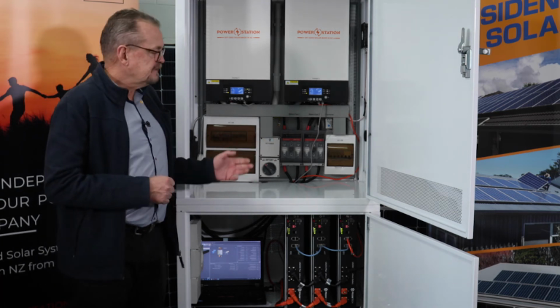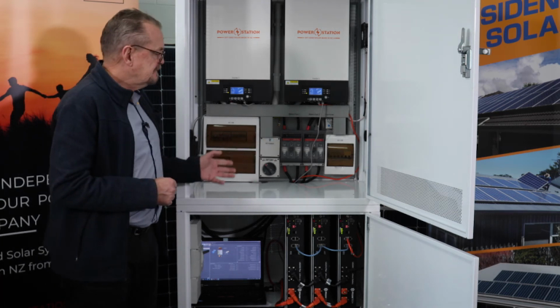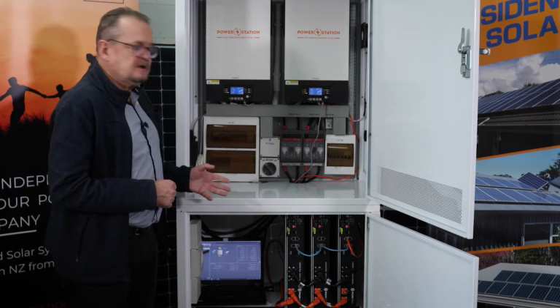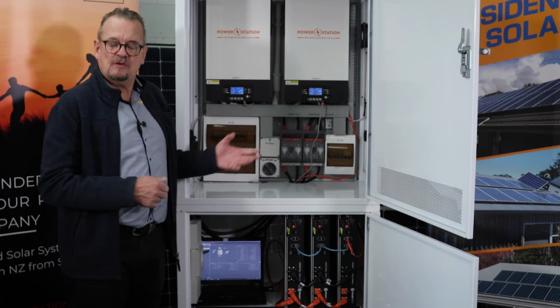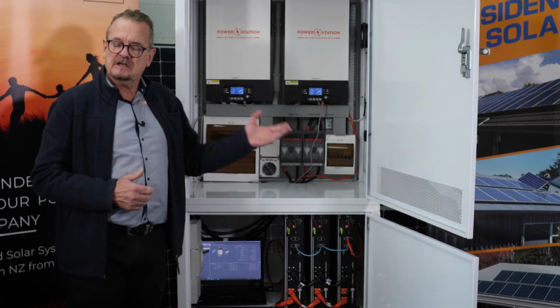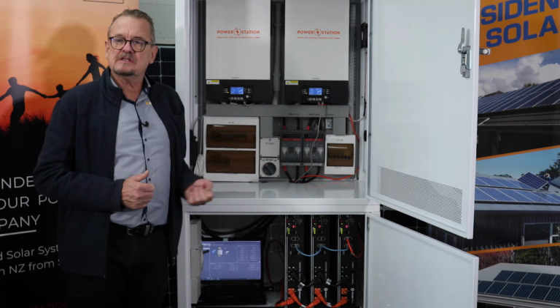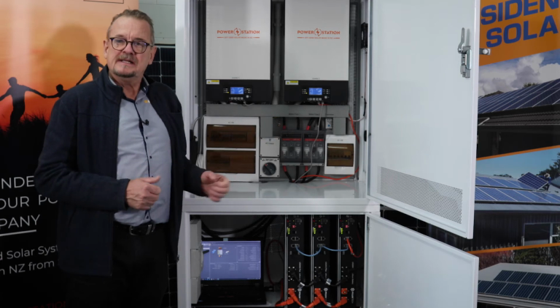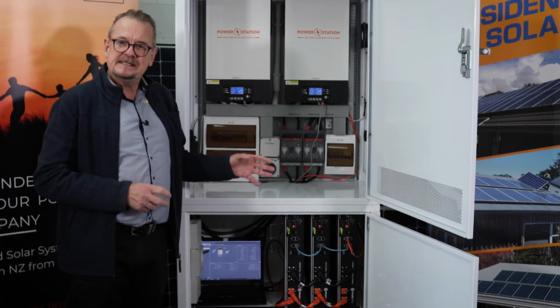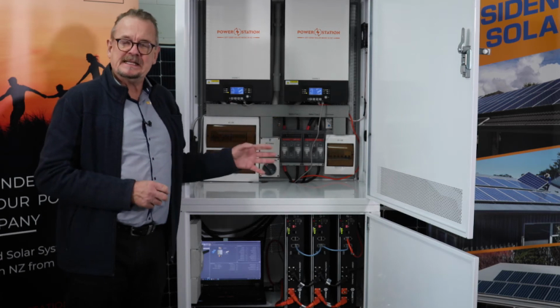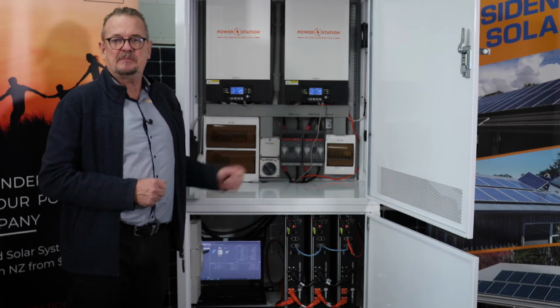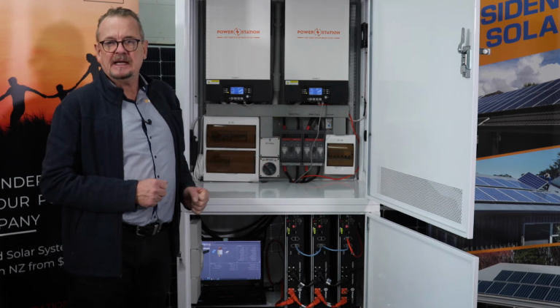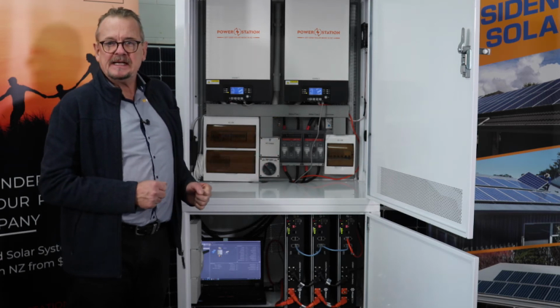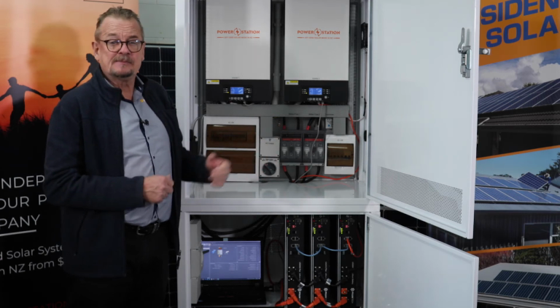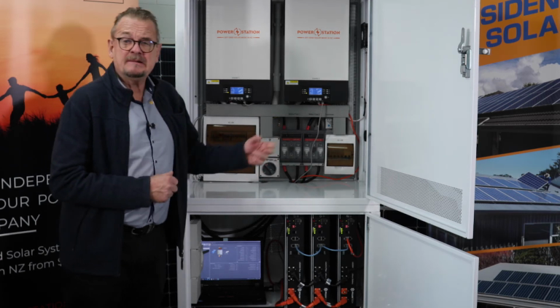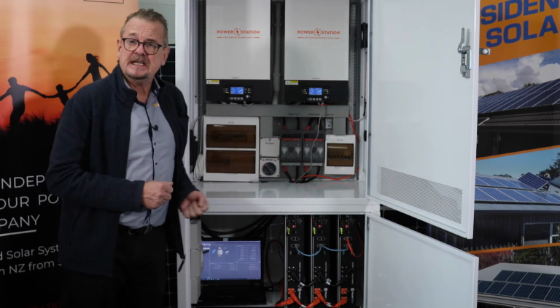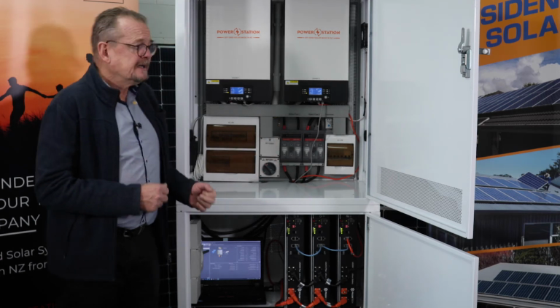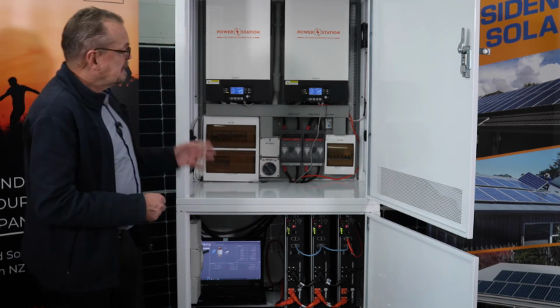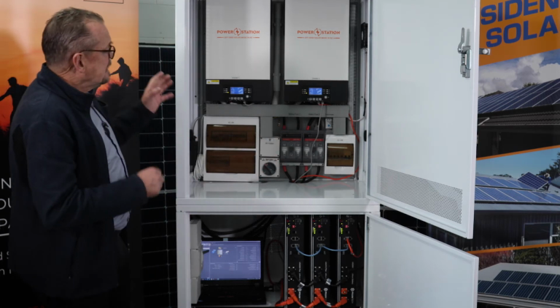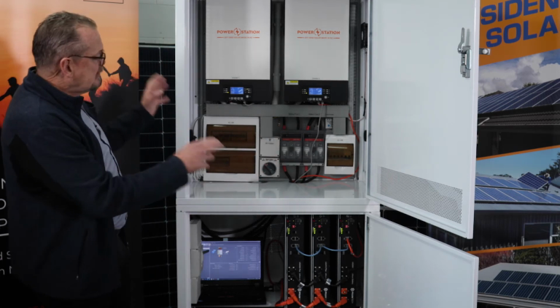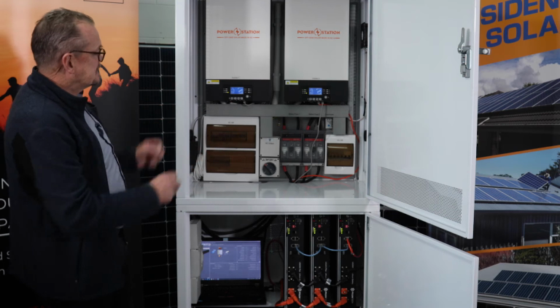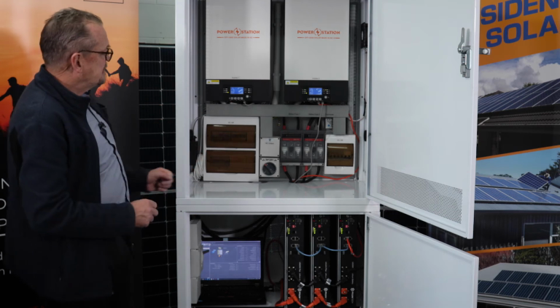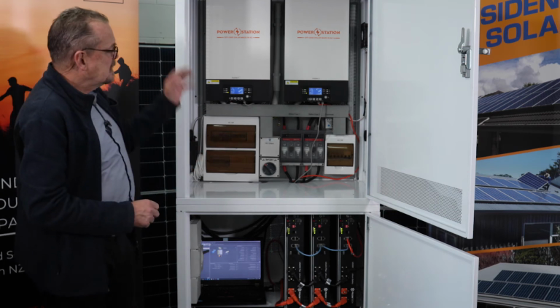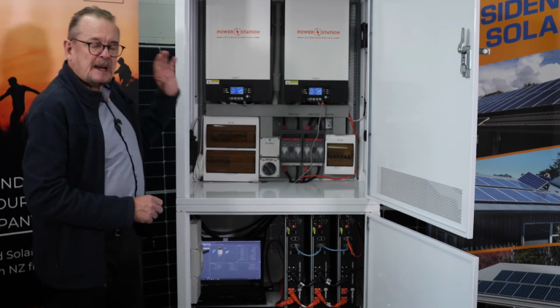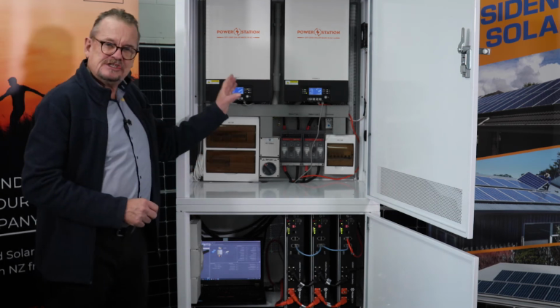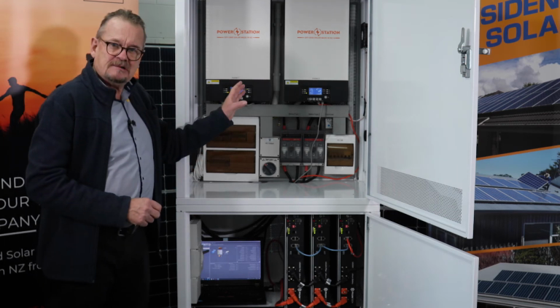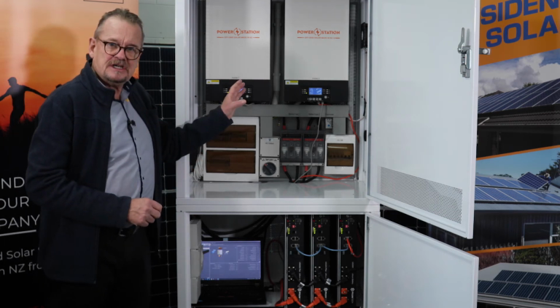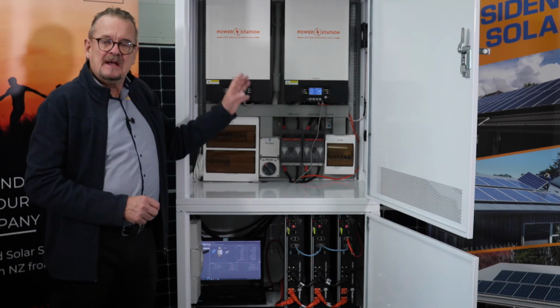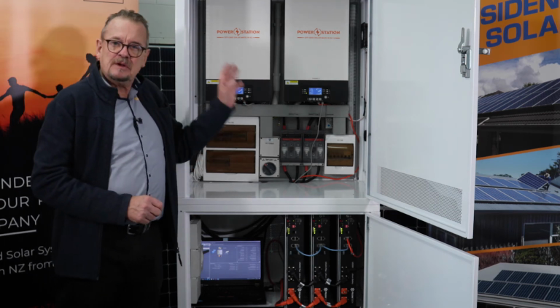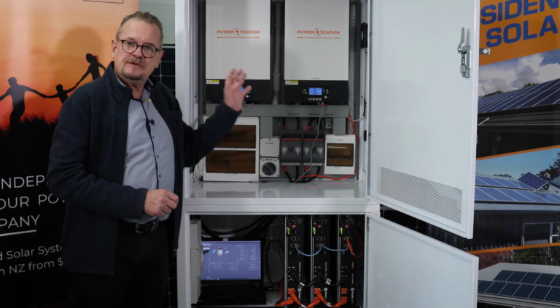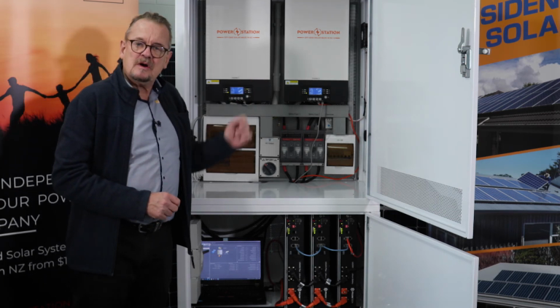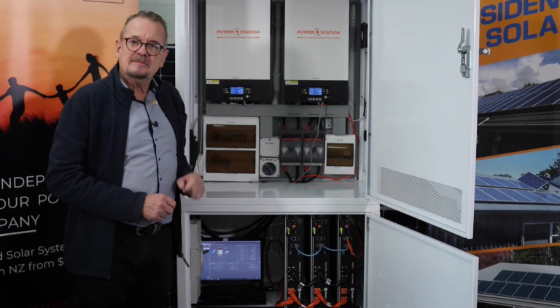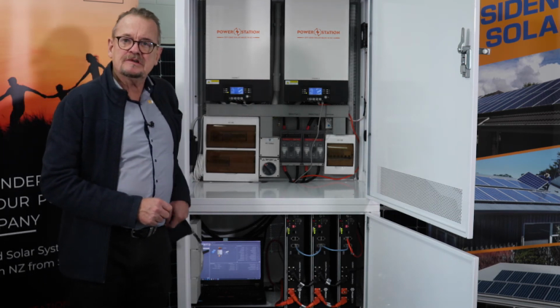For those of you who know, 40 kilowatts is a decent amount of power — that's a small dairy shed. So totally expandable, latest generation, Bluetooth and Wi-Fi monitoring.